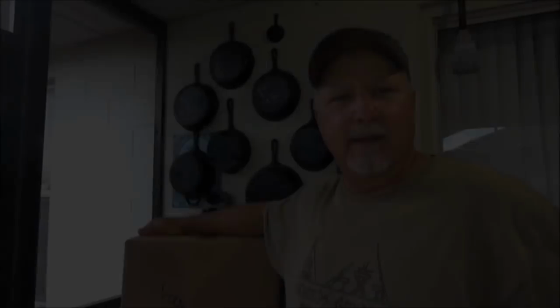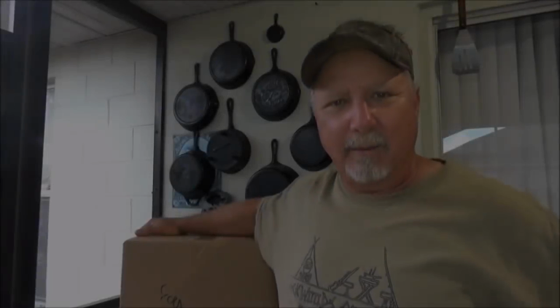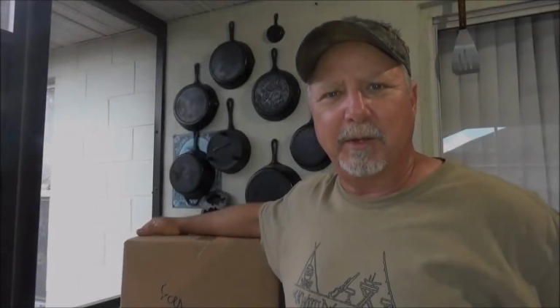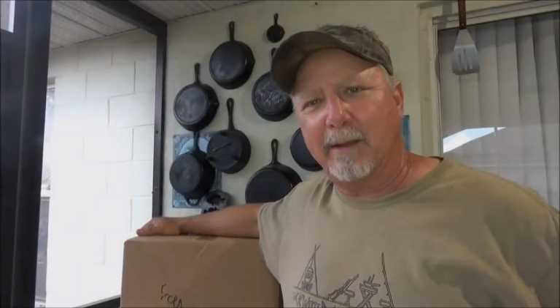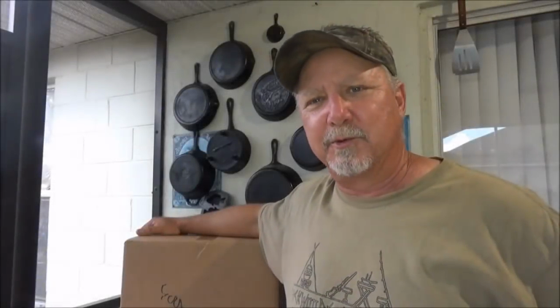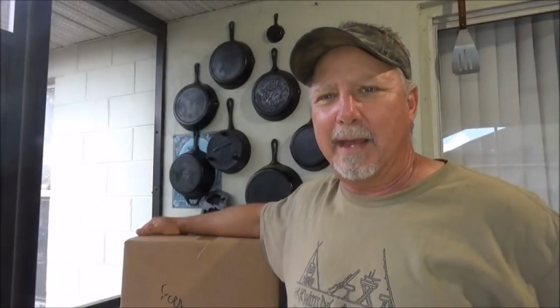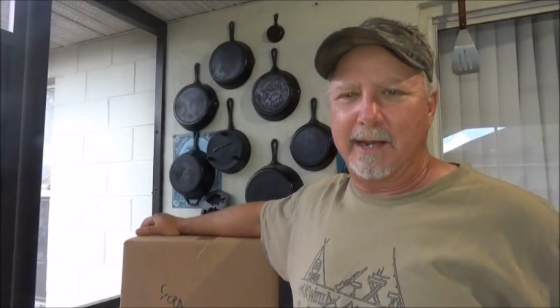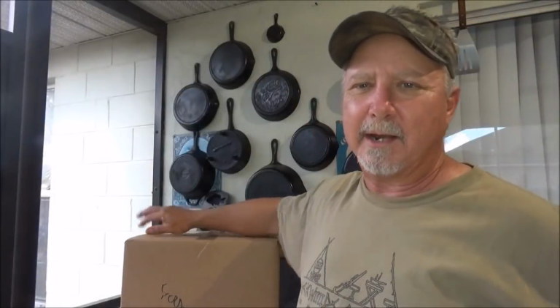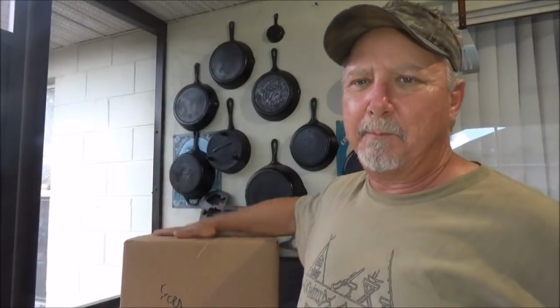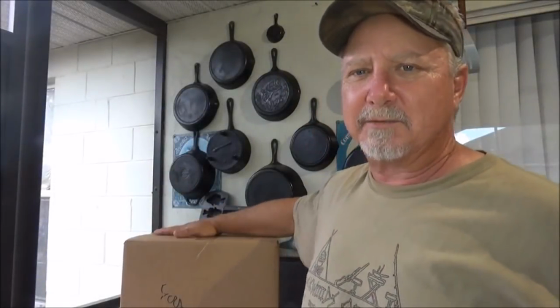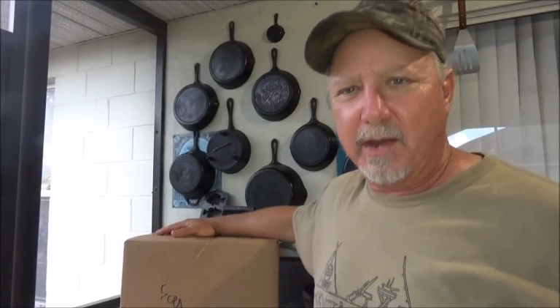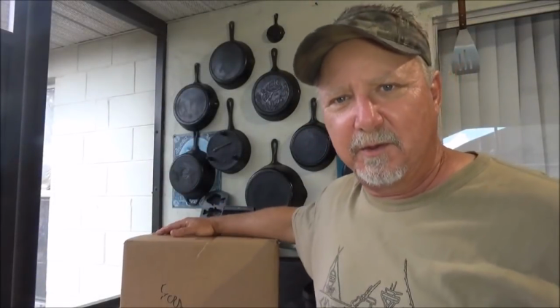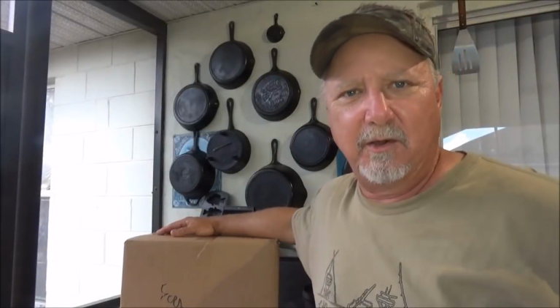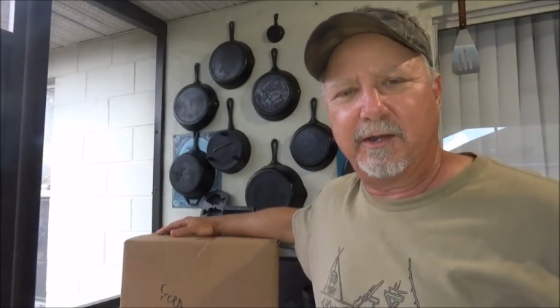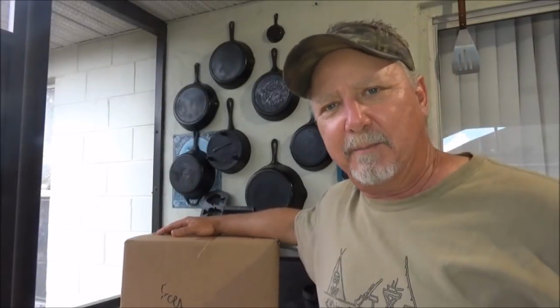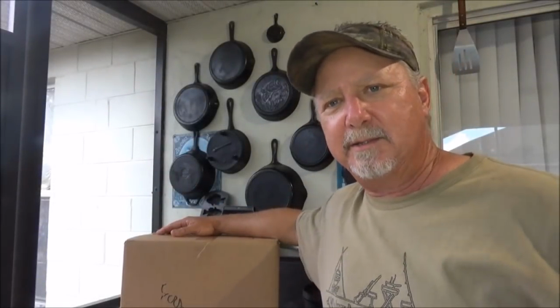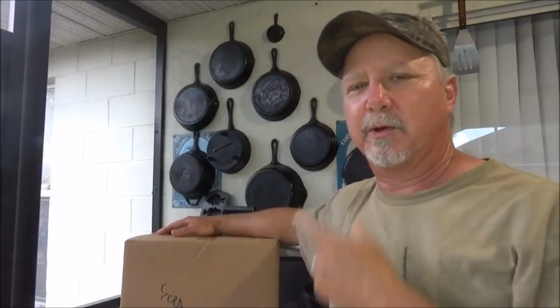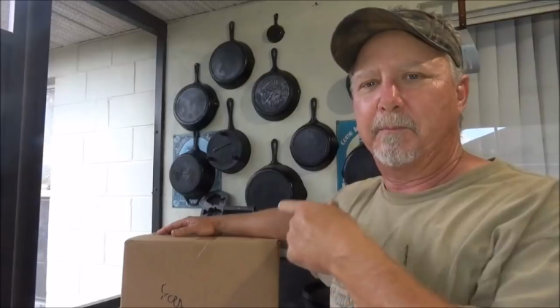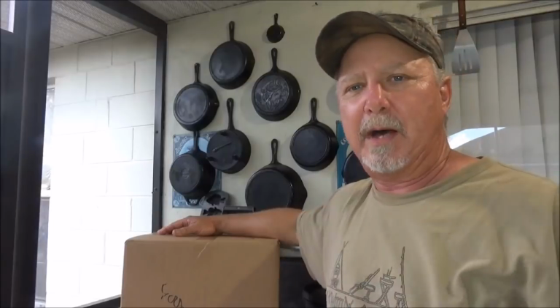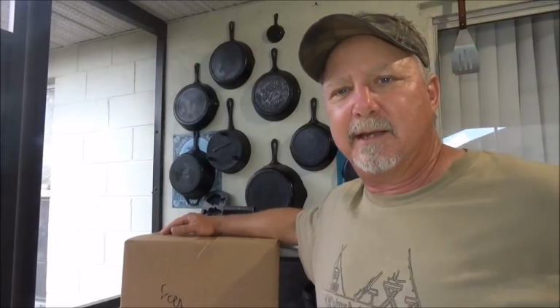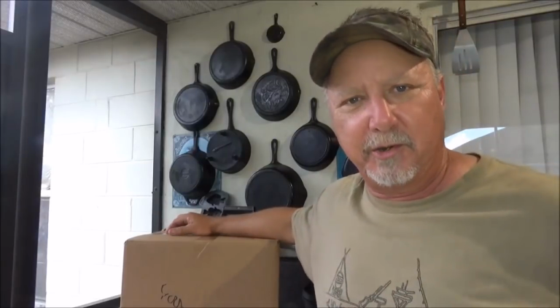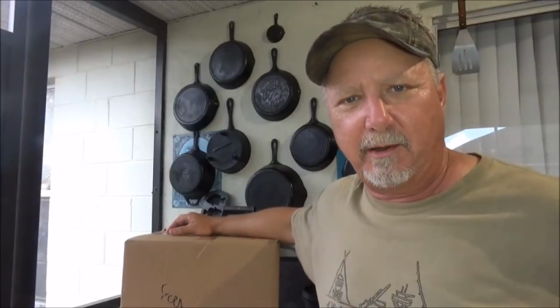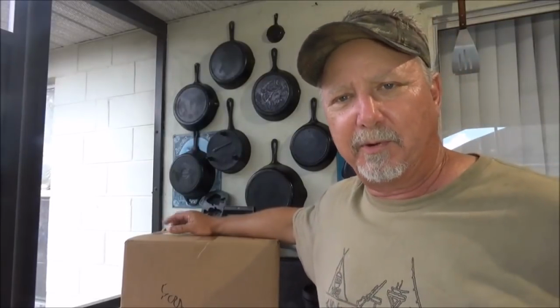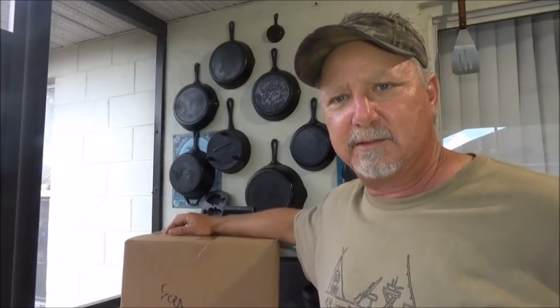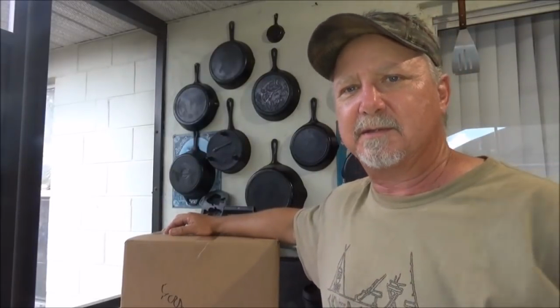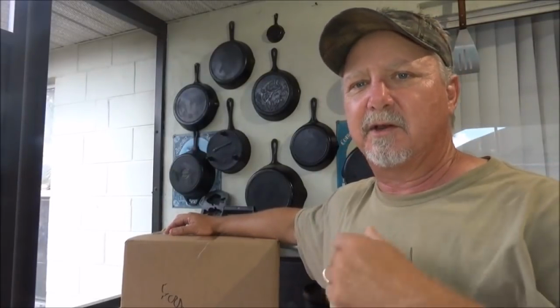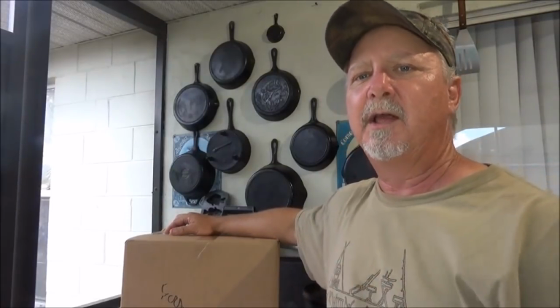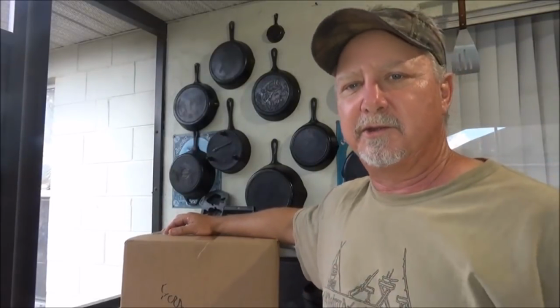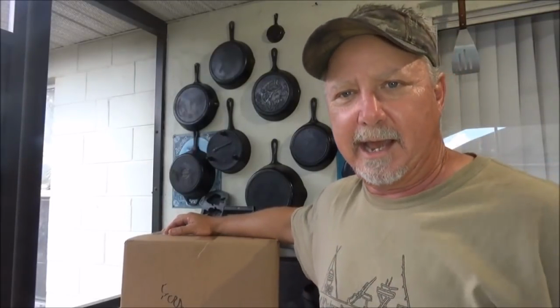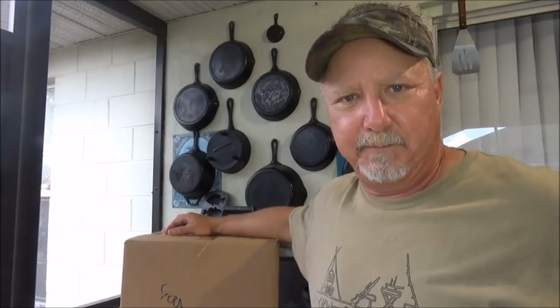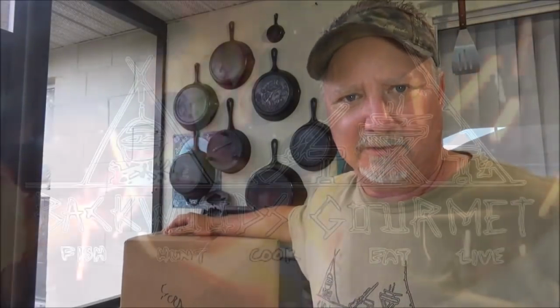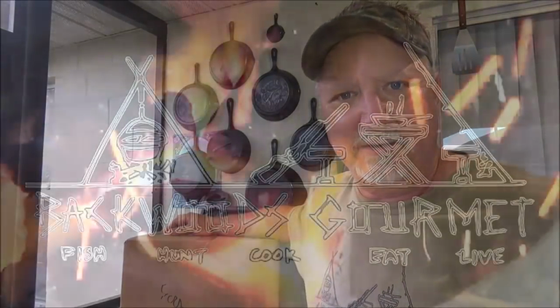Hey, welcome back Backwoods Gourmet! Today we got a box from the nice folks over at Camp Made, so we're going to unbox it and show you all the products they sent us over to check out. Y'all stay tuned.